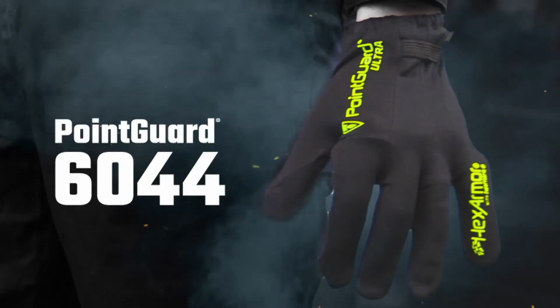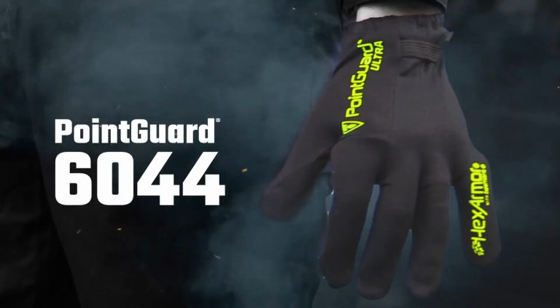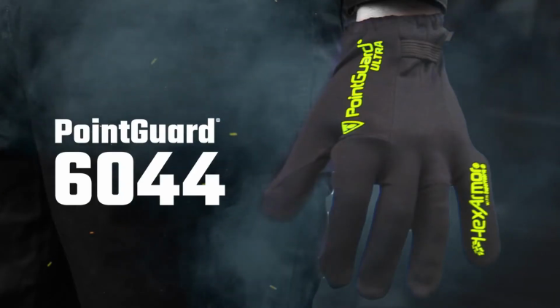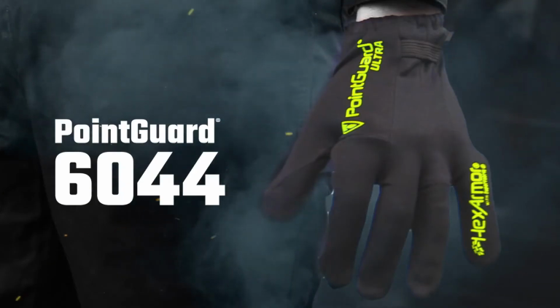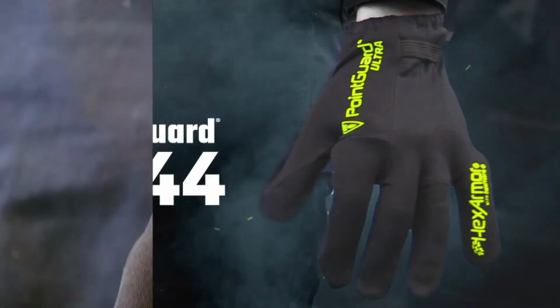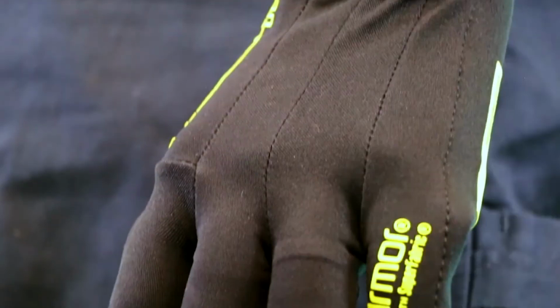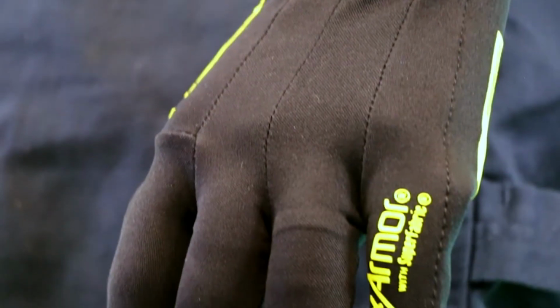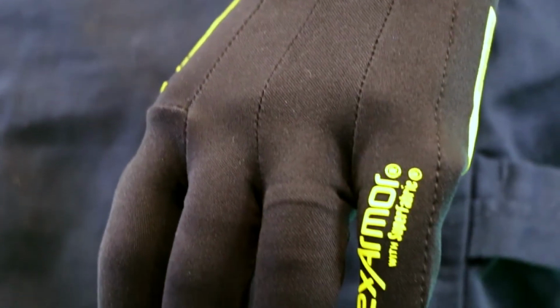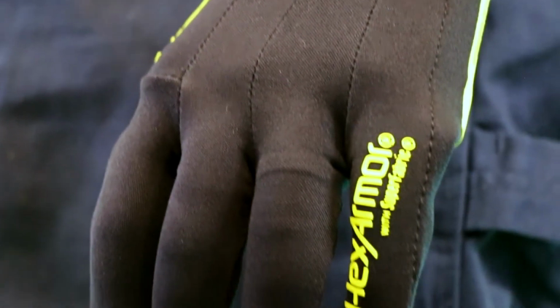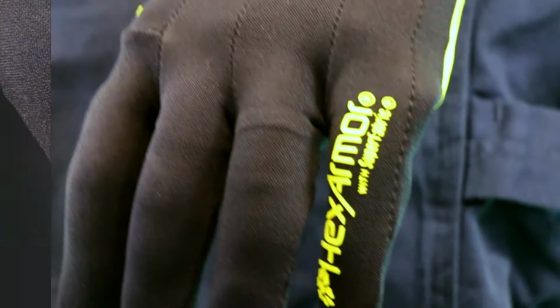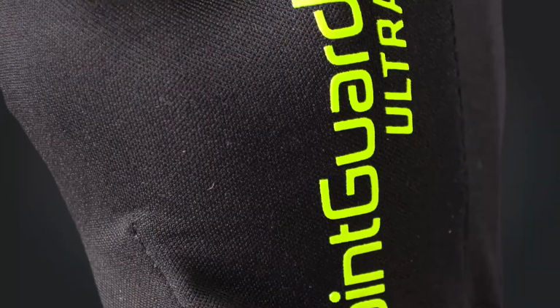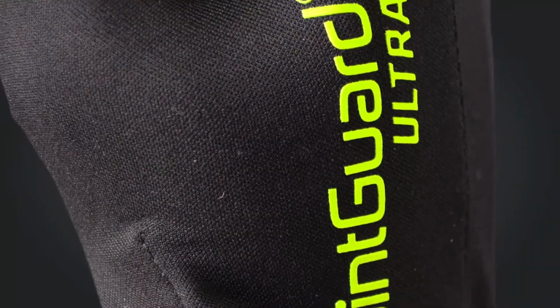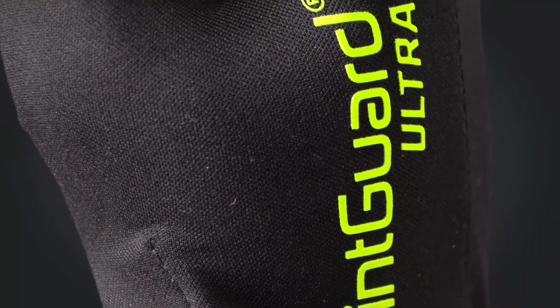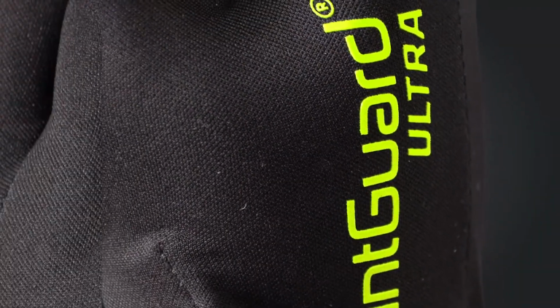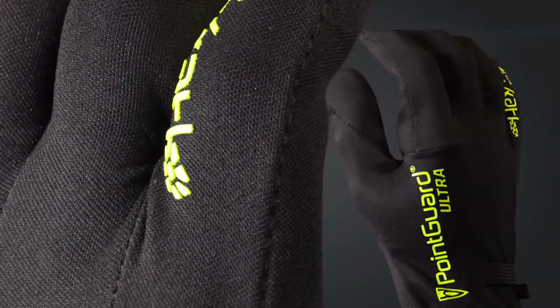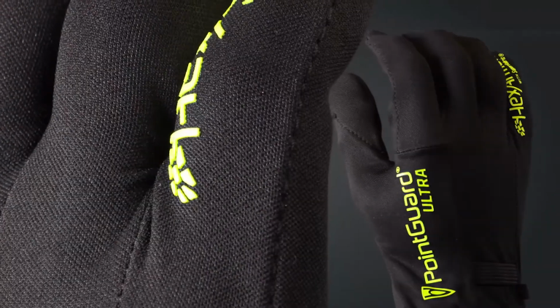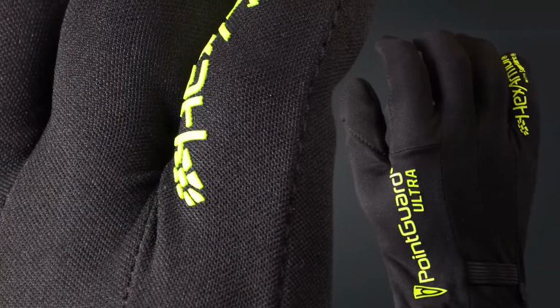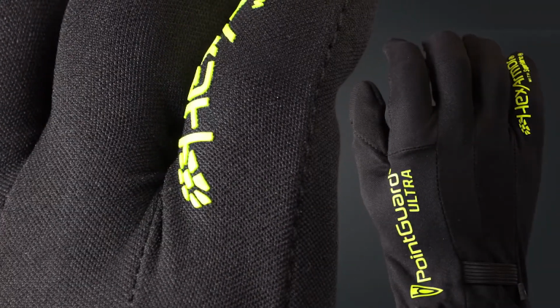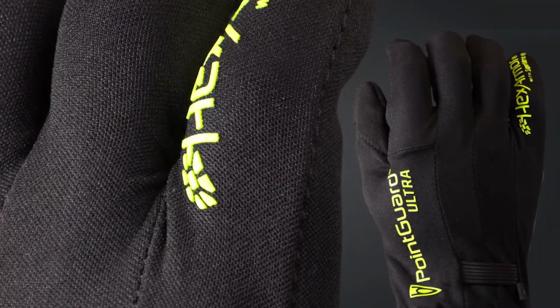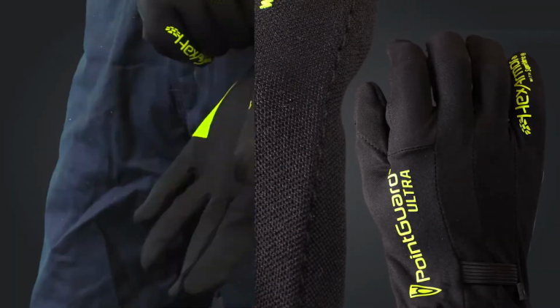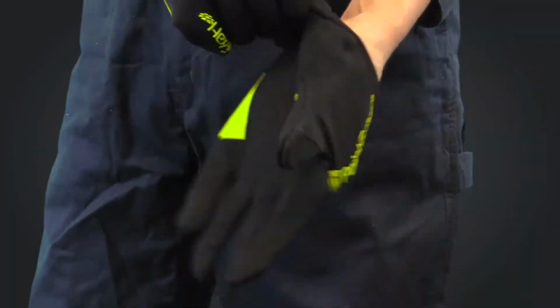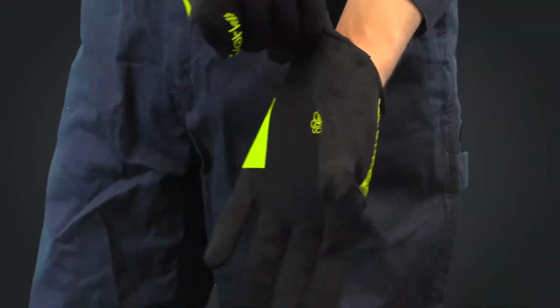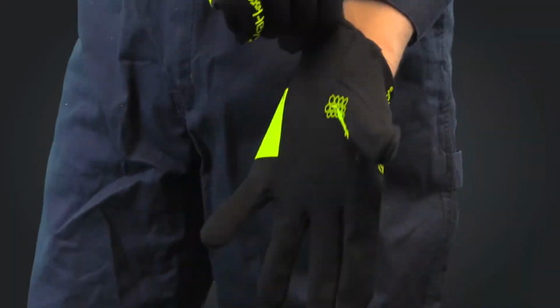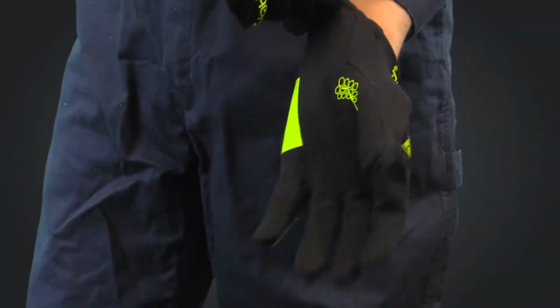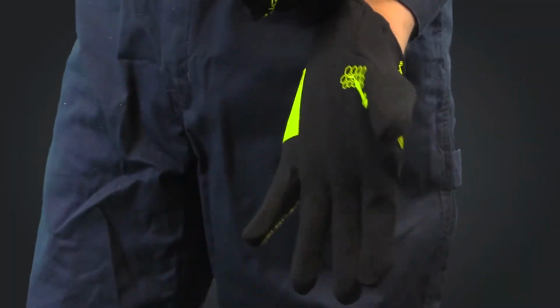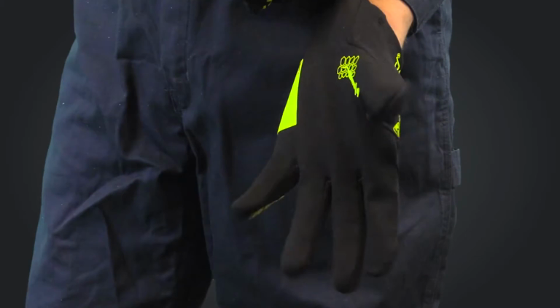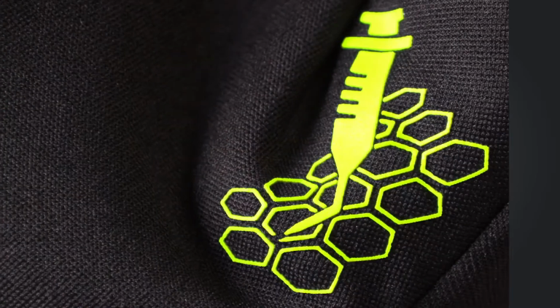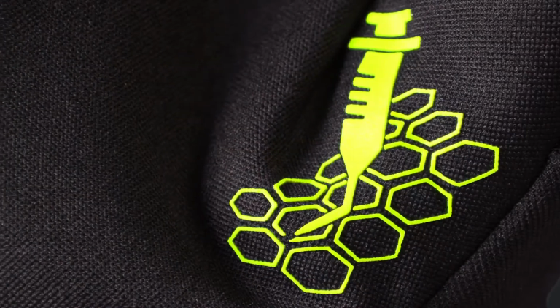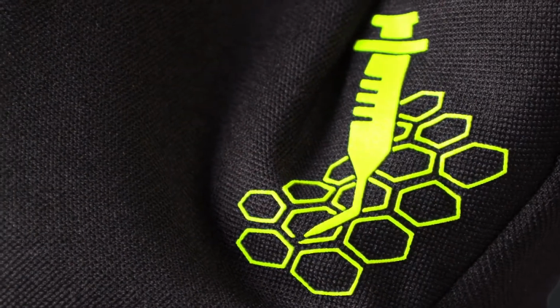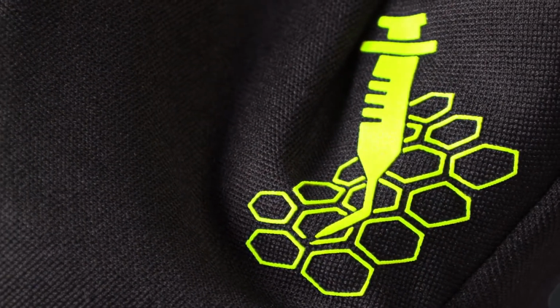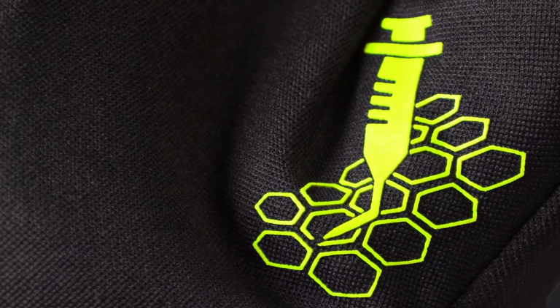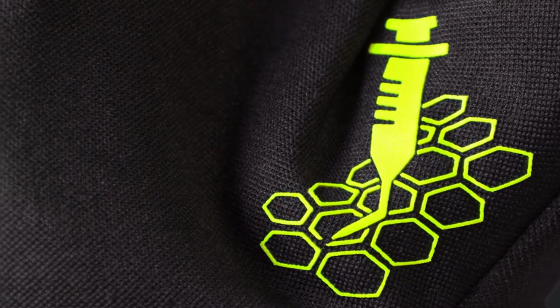Introducing the HexArmor Point Guard Ultra 6044. The 6044 offers high style, form fit, and most importantly, the most extreme needle stick resistance you can get.